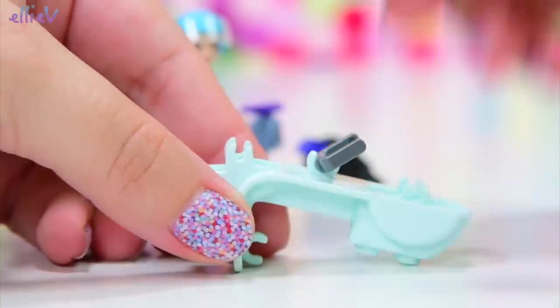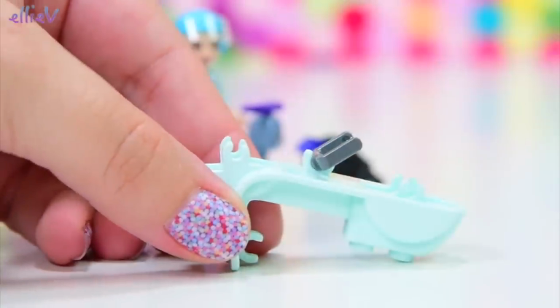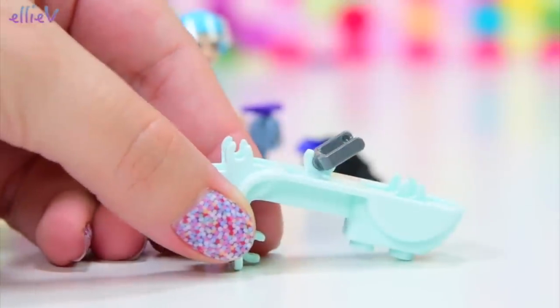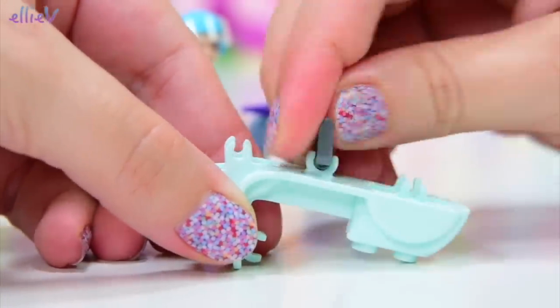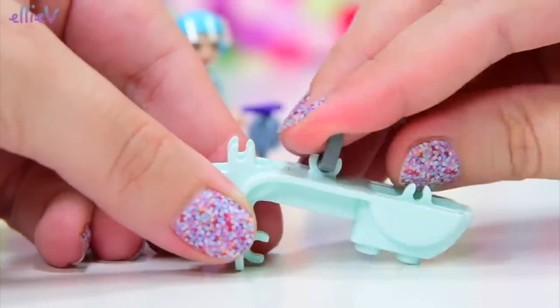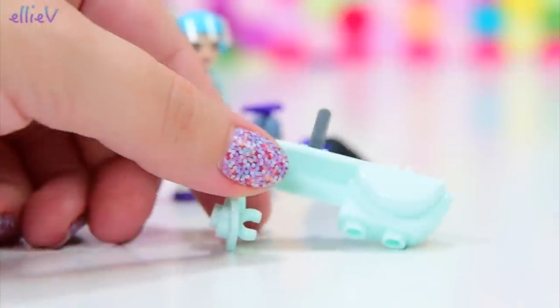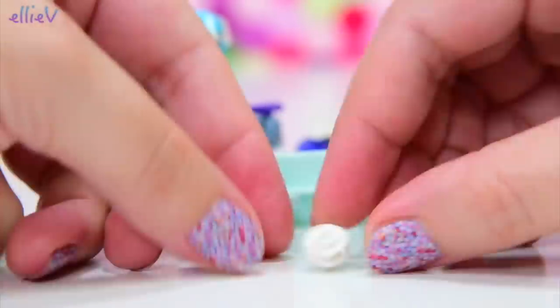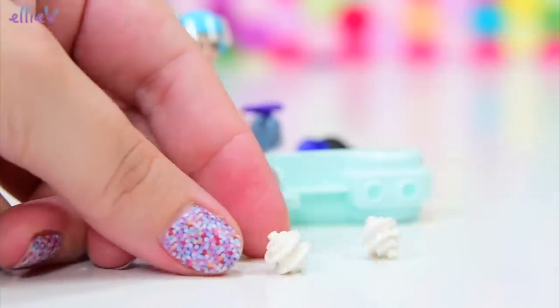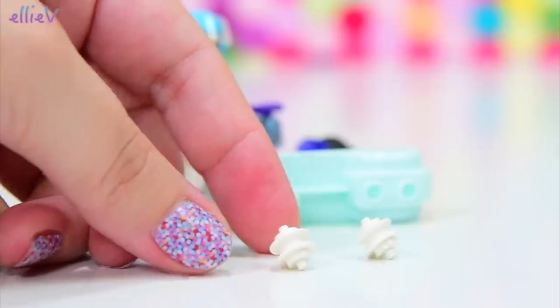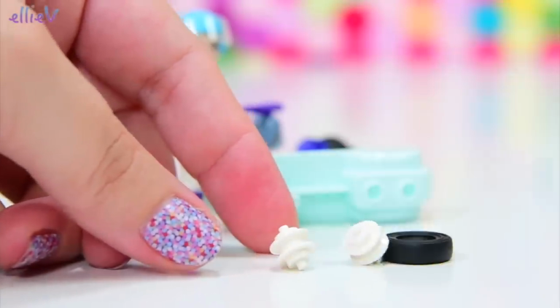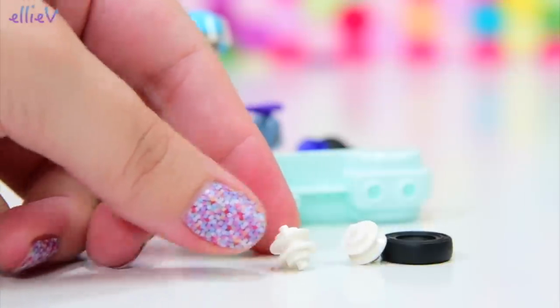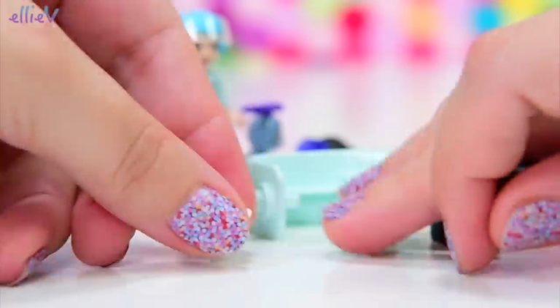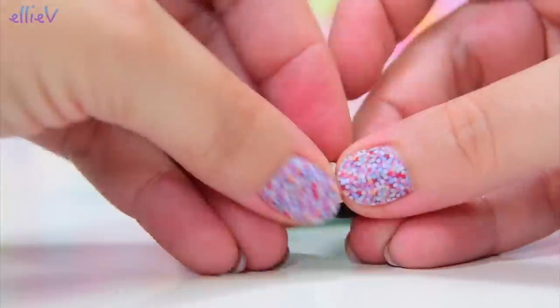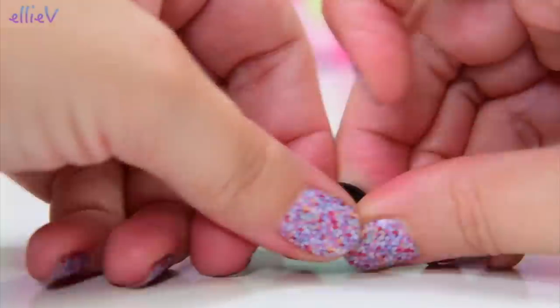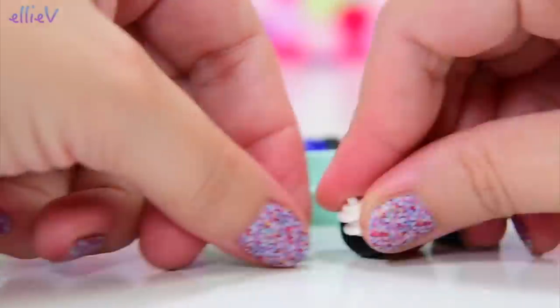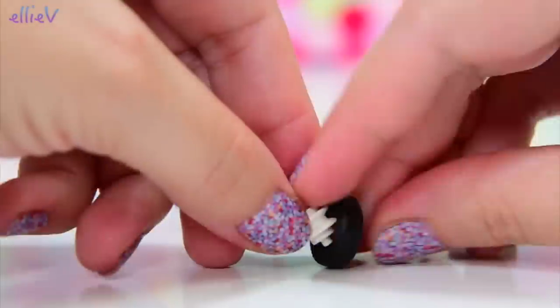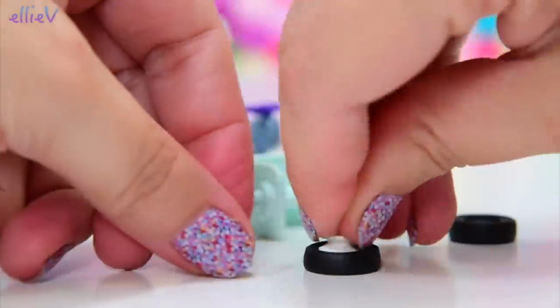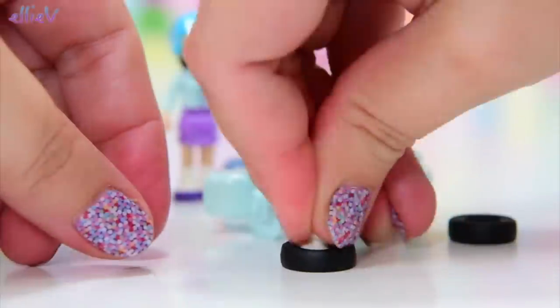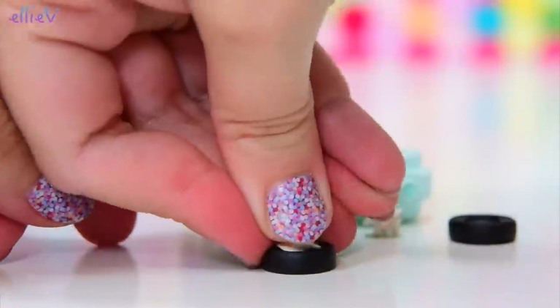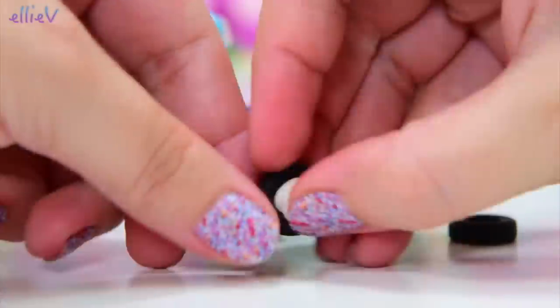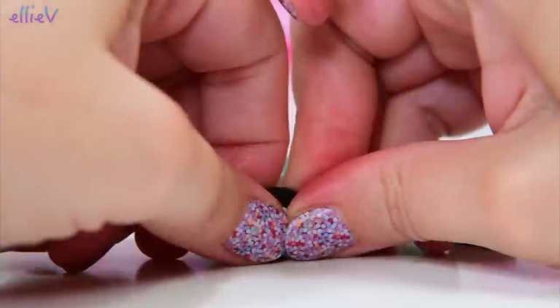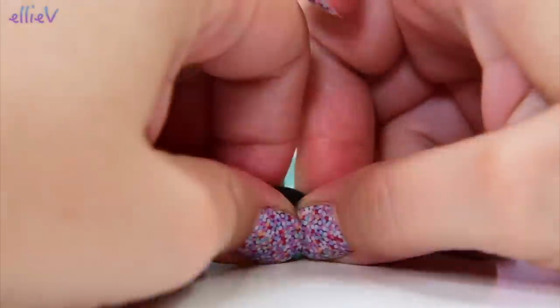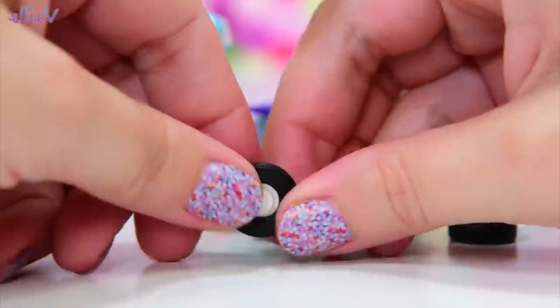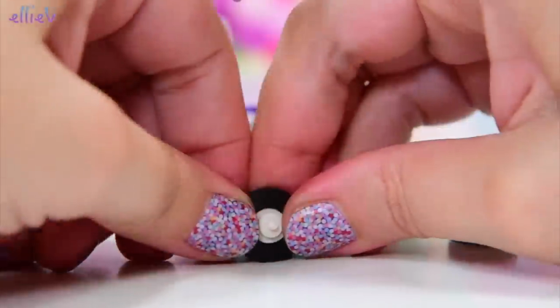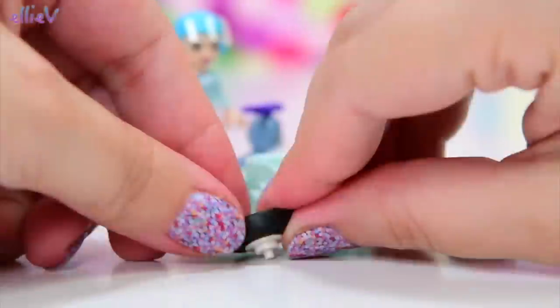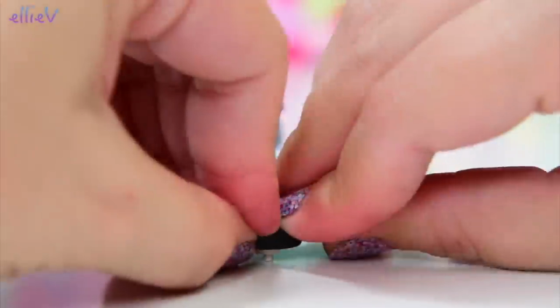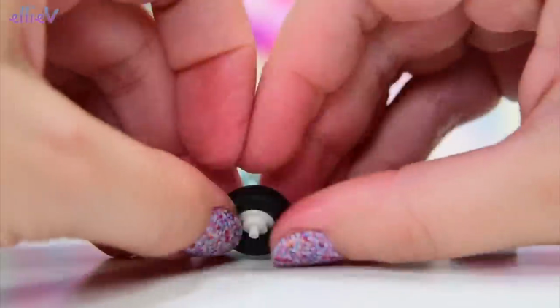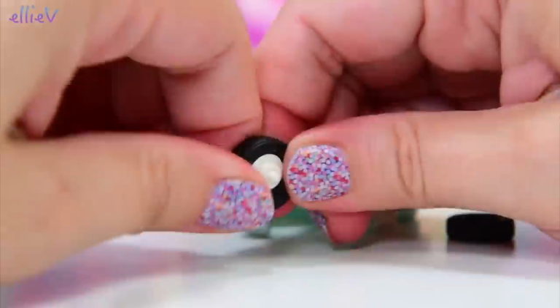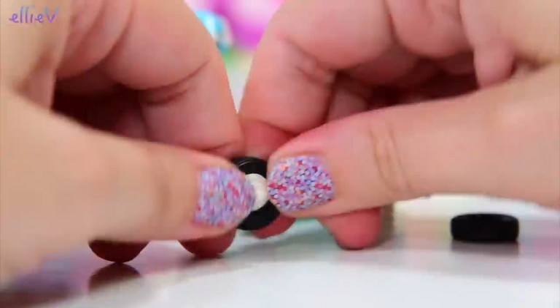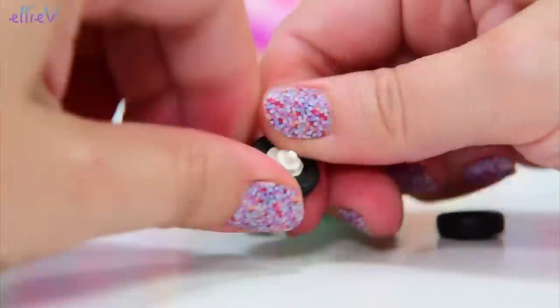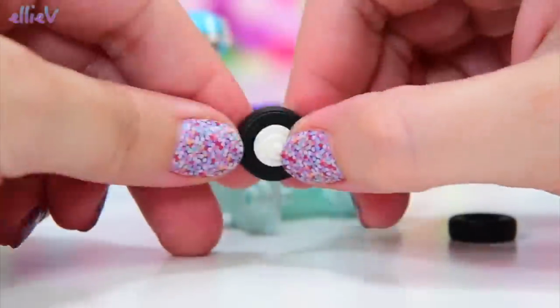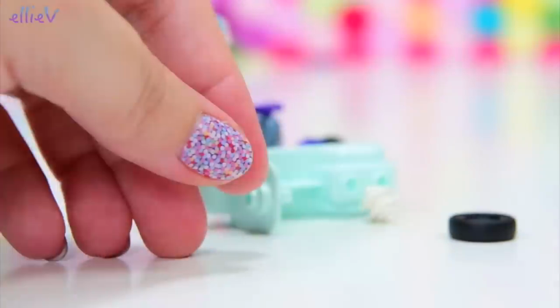These Lego Friends scooters are simply adorable and I love it in this aqua minty colour. I actually don't know what colour you'd call that — I think it's aqua. Might be peppermint? No, aqua.